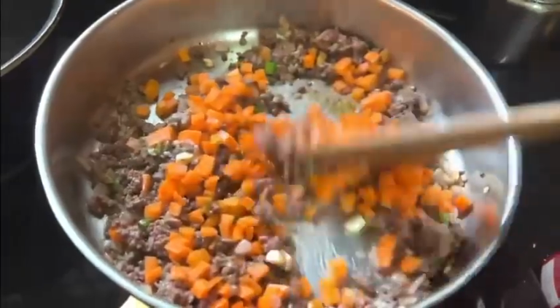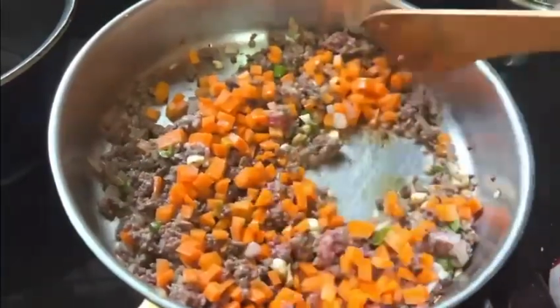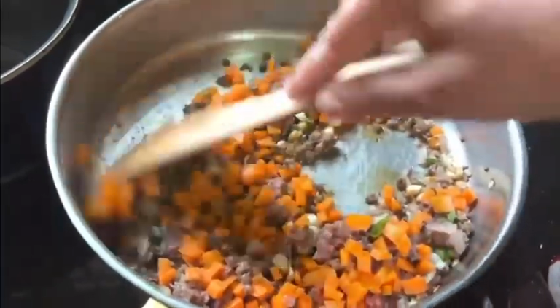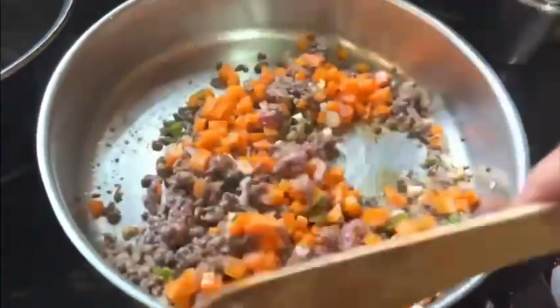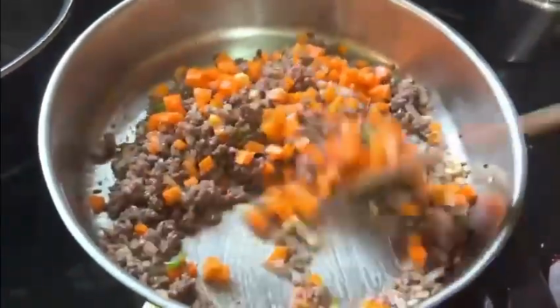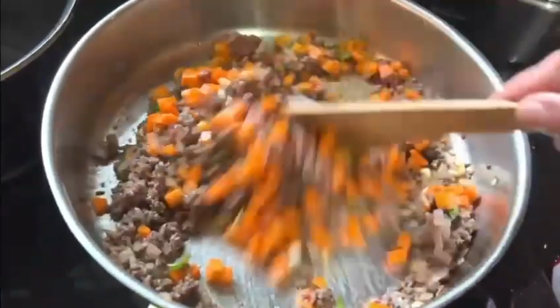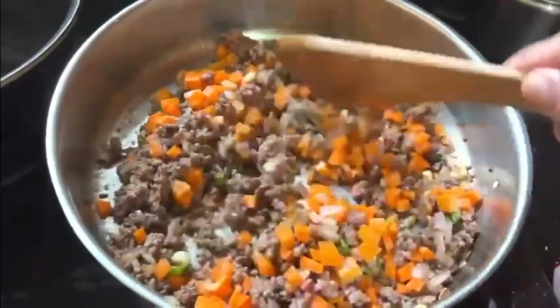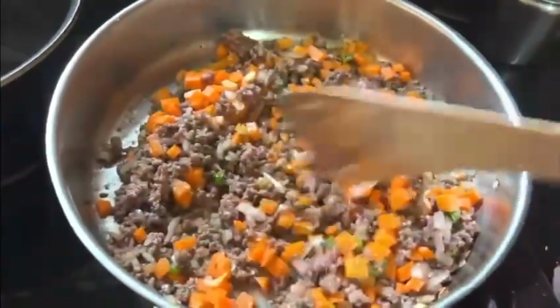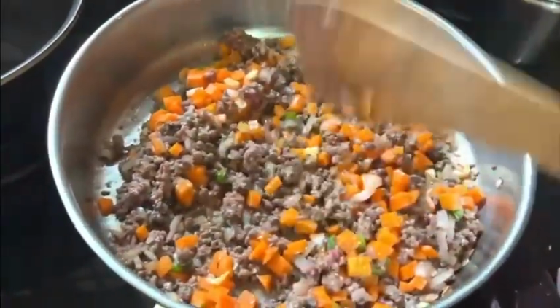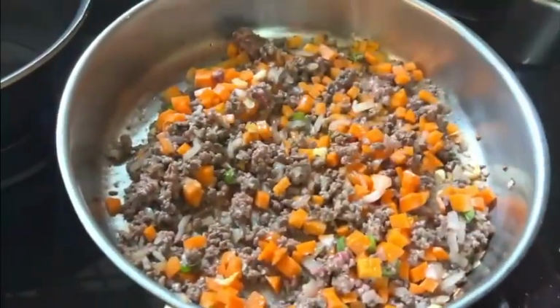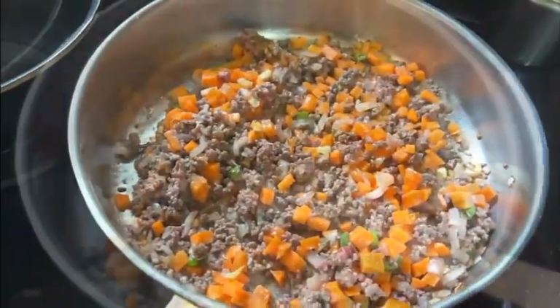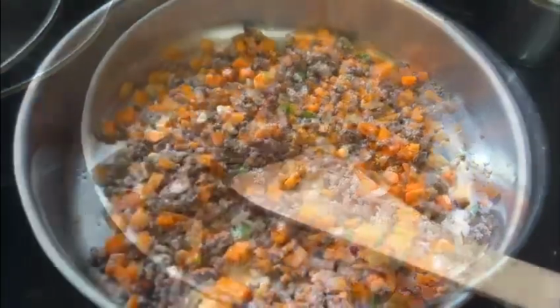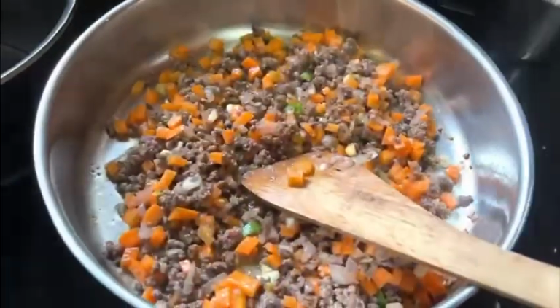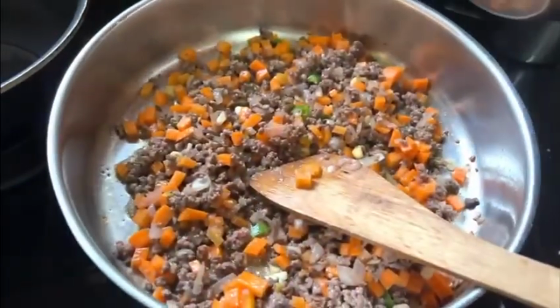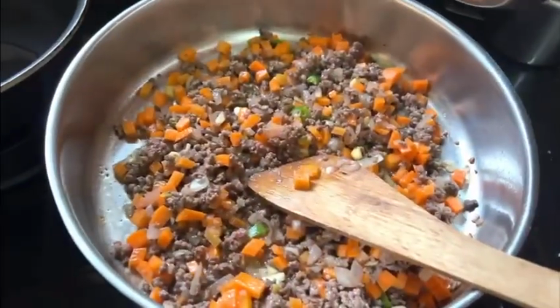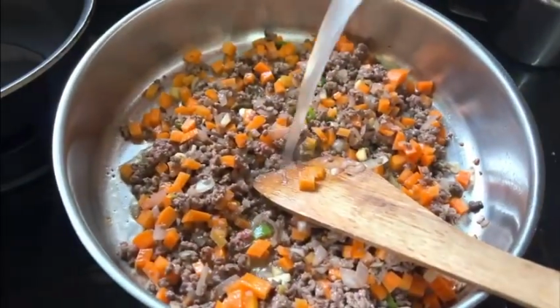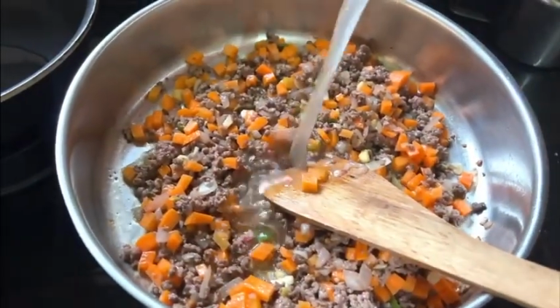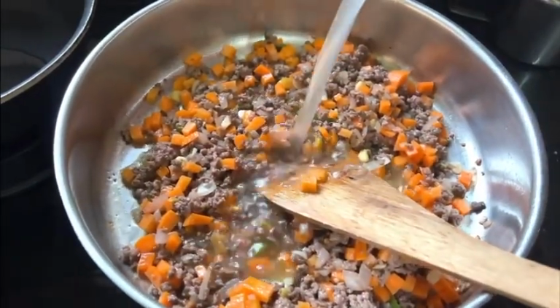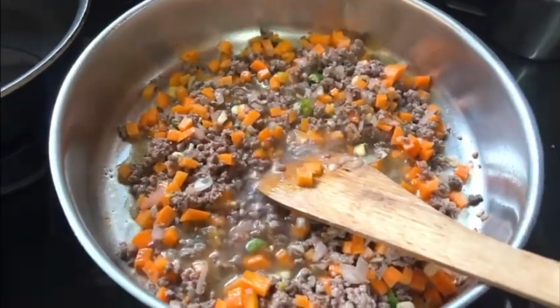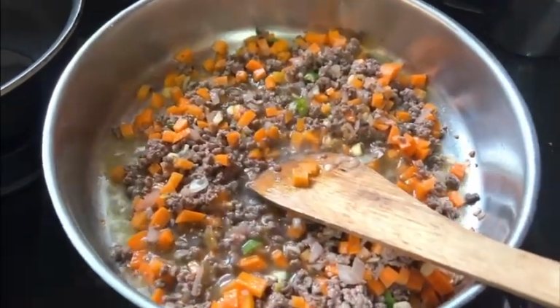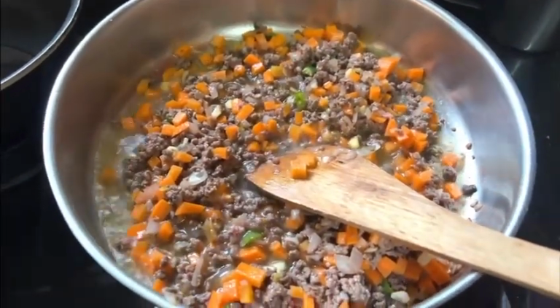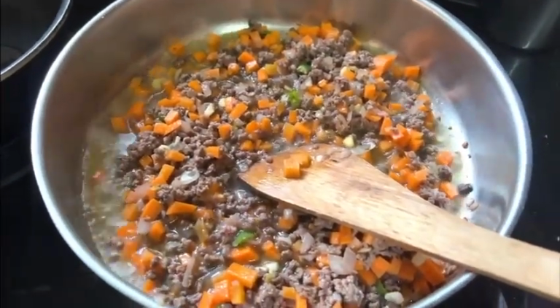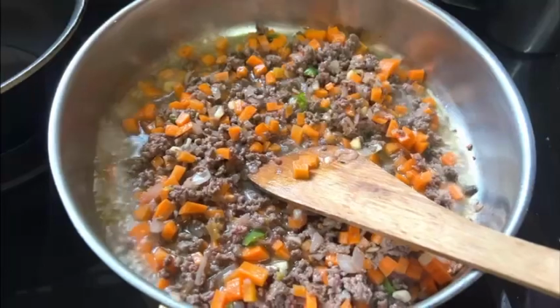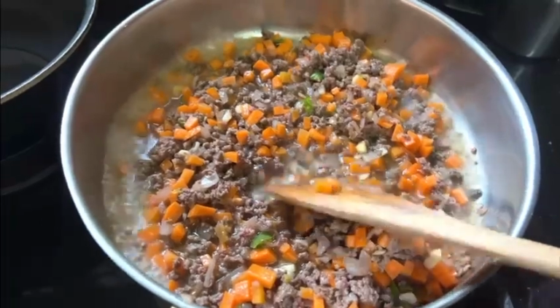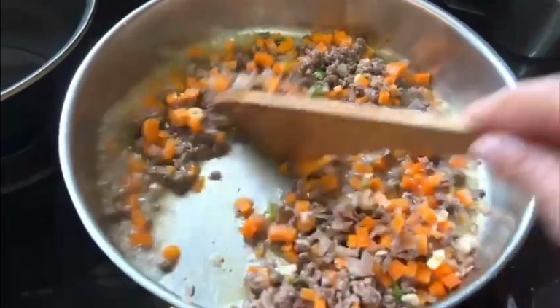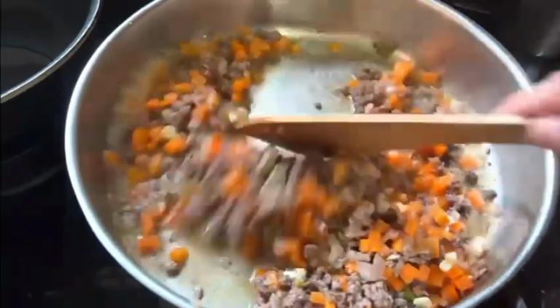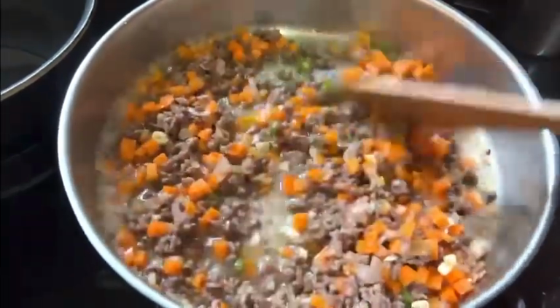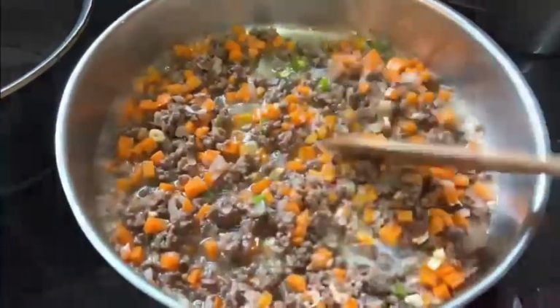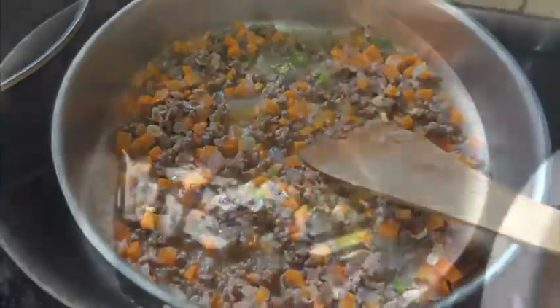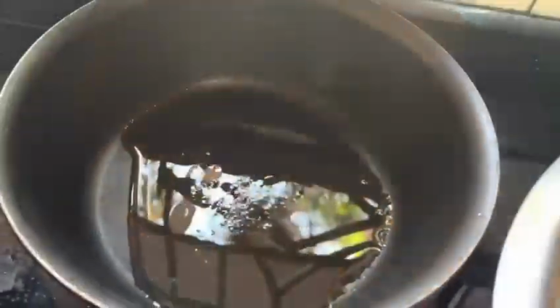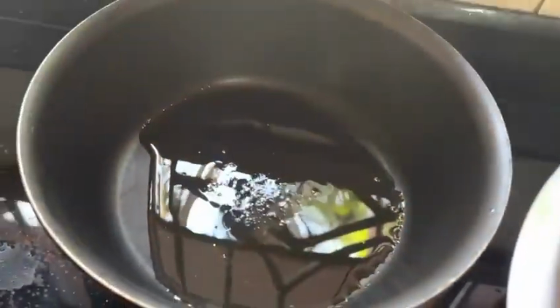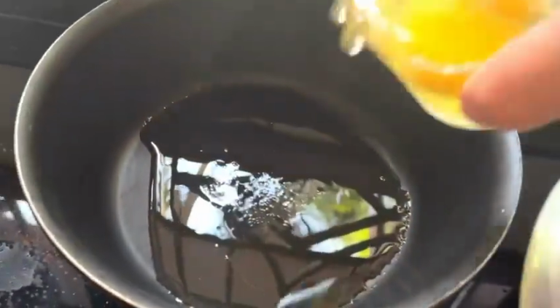I also add a little chicken stock. We can take a bite and taste it.